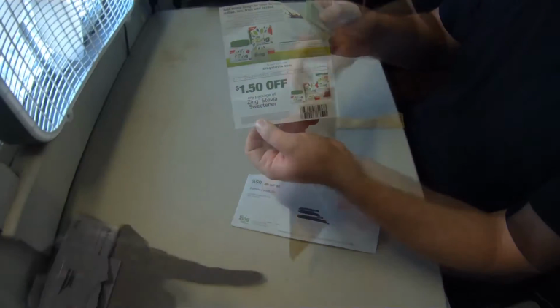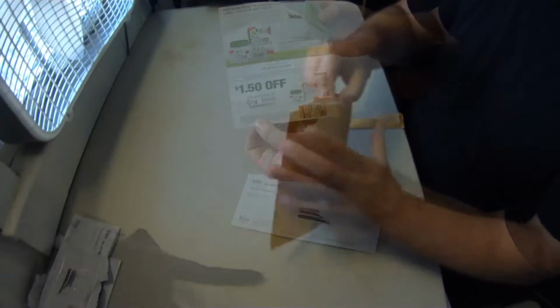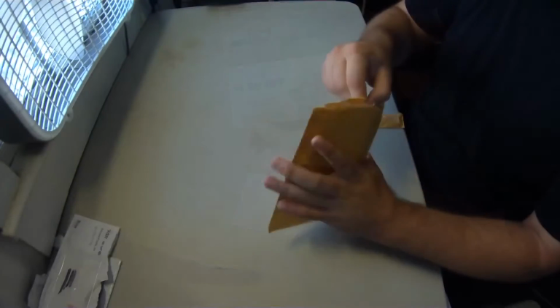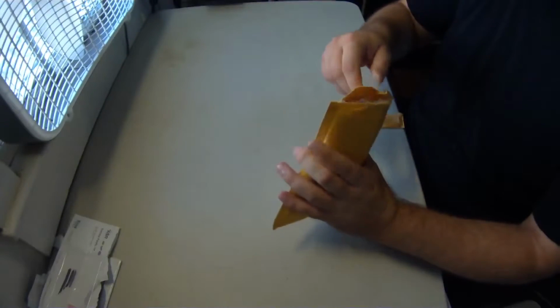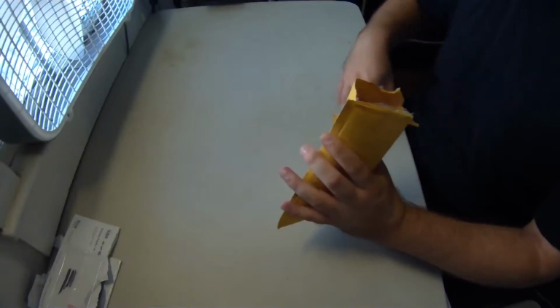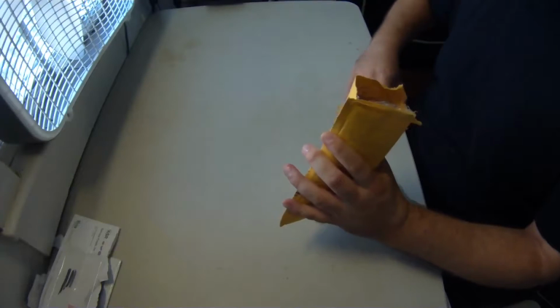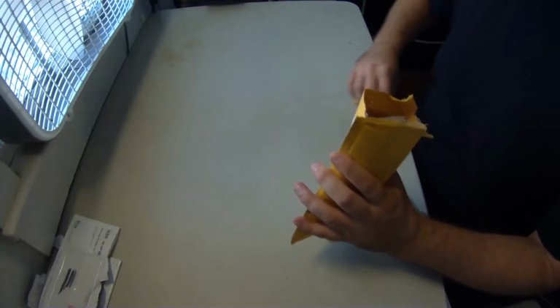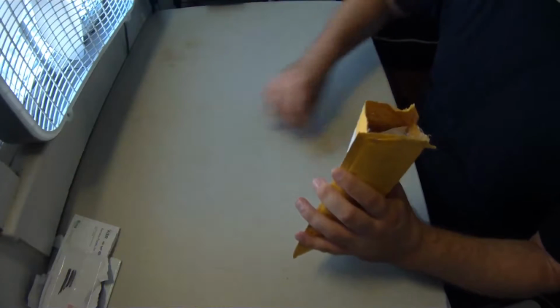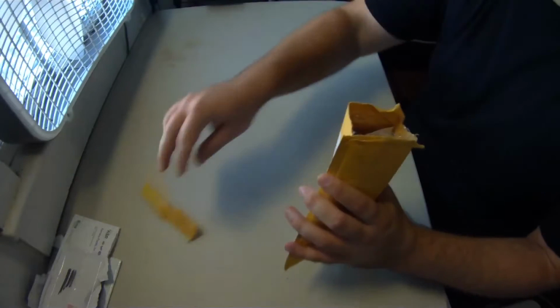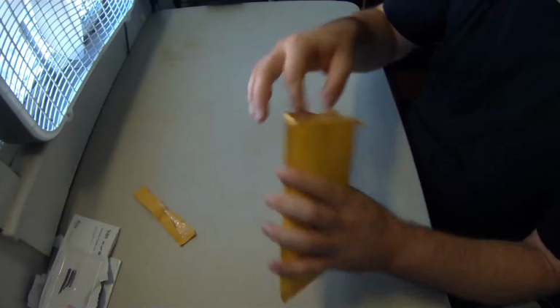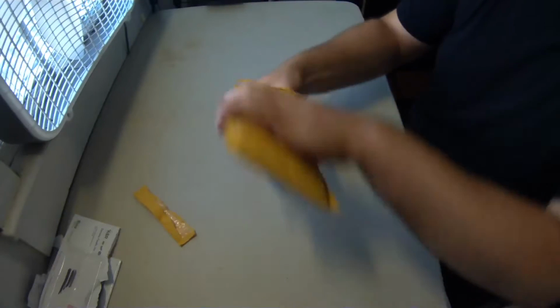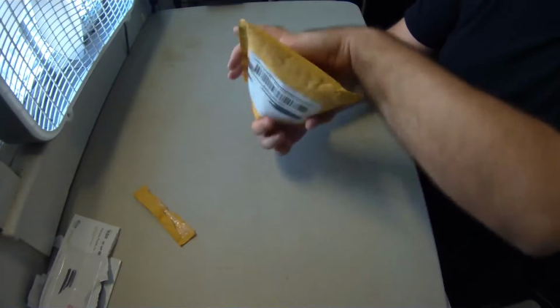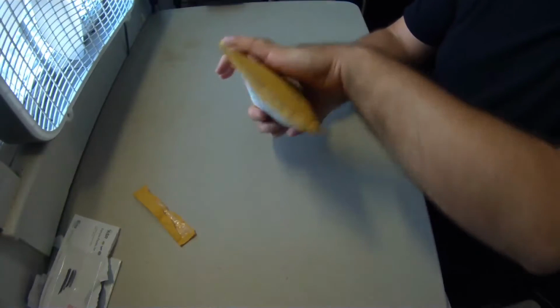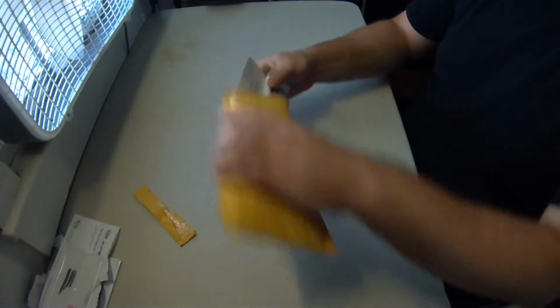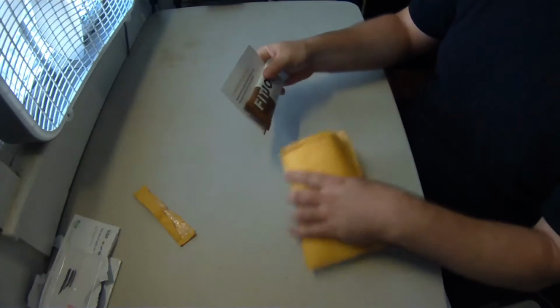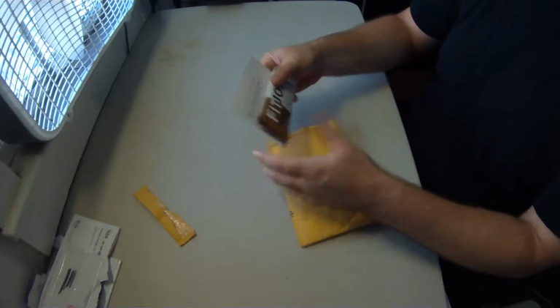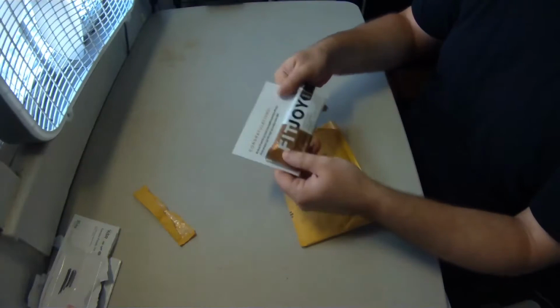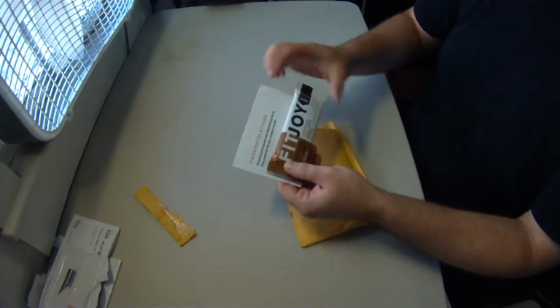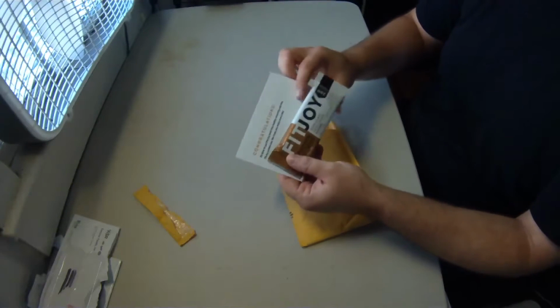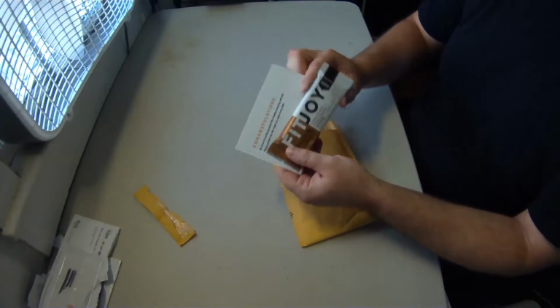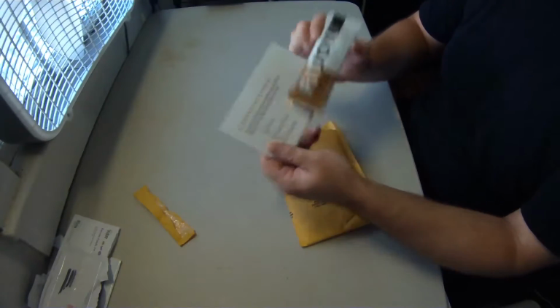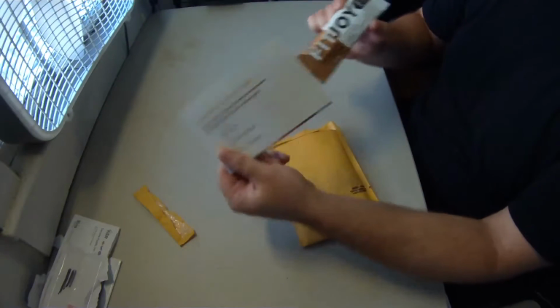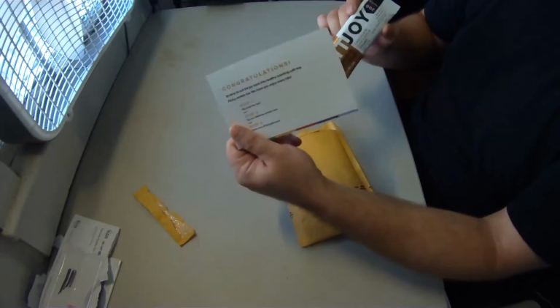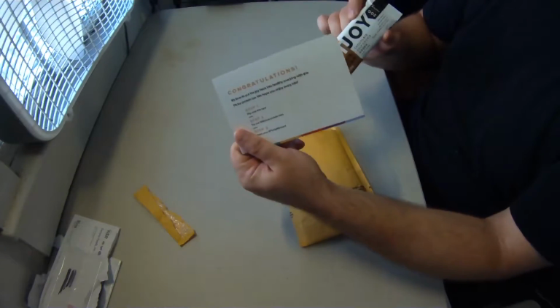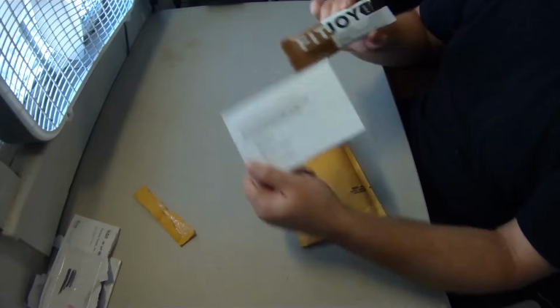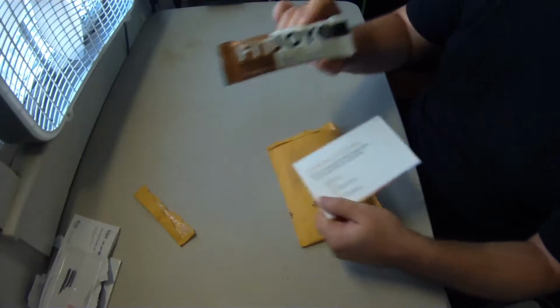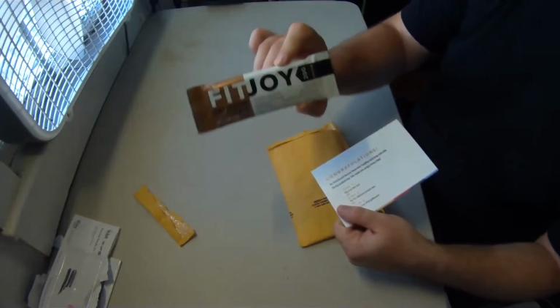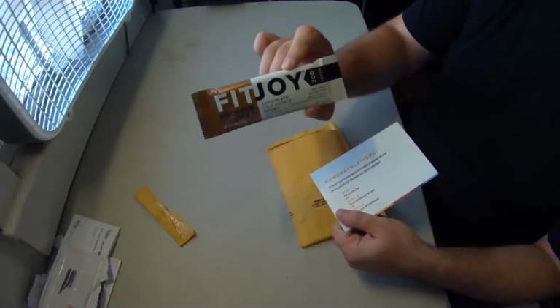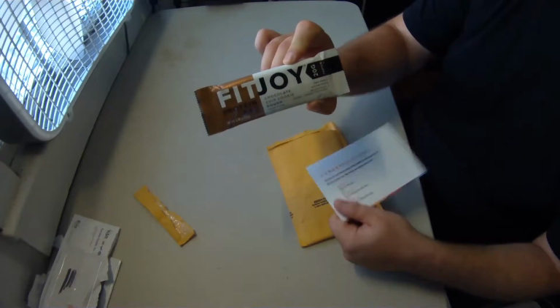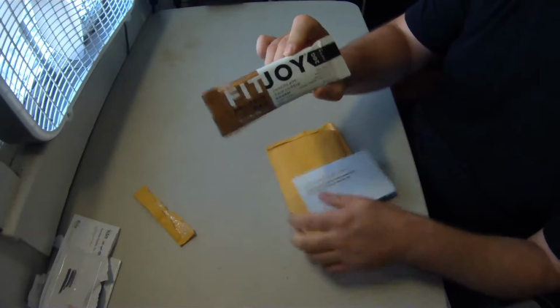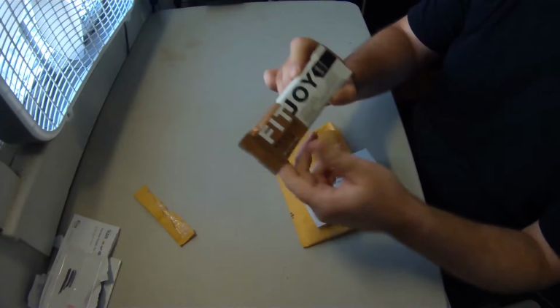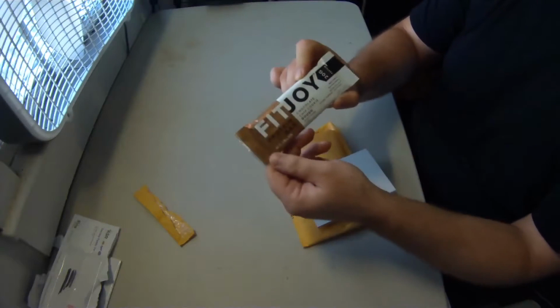Next up is a package from FitJoy, the protein bar company, and I also got this as an email recommendation from SampleBulls.com.